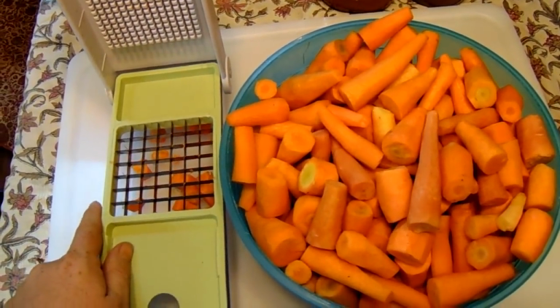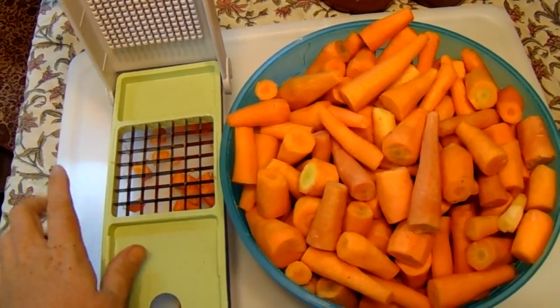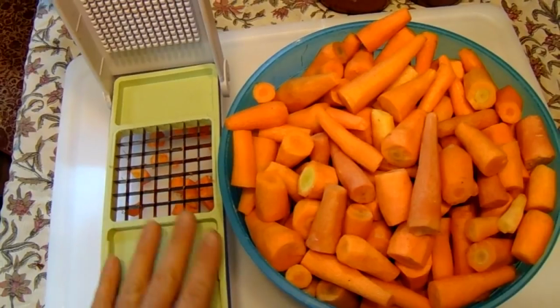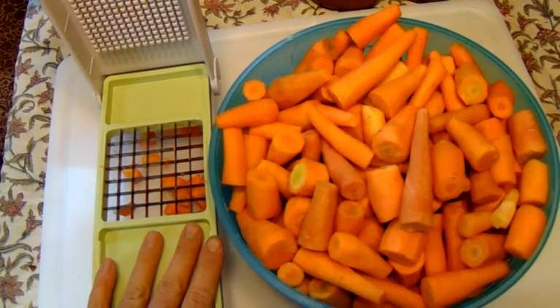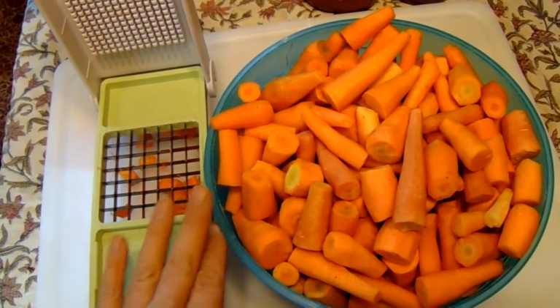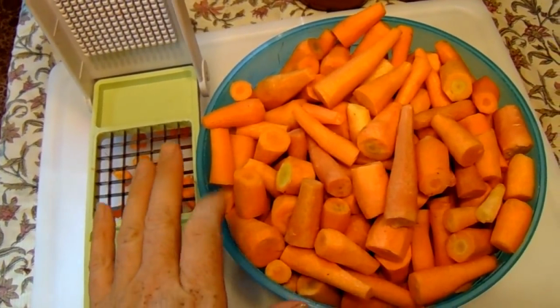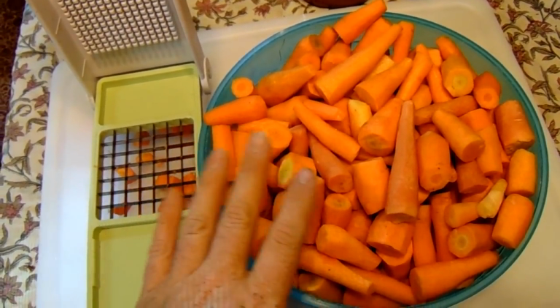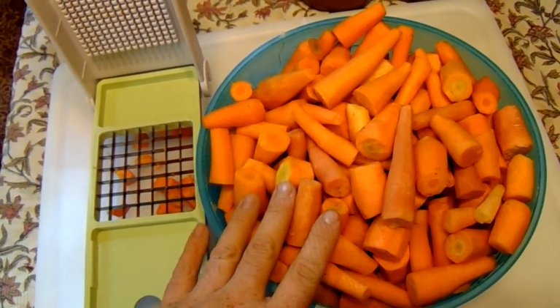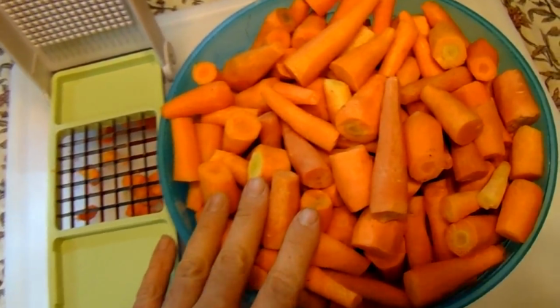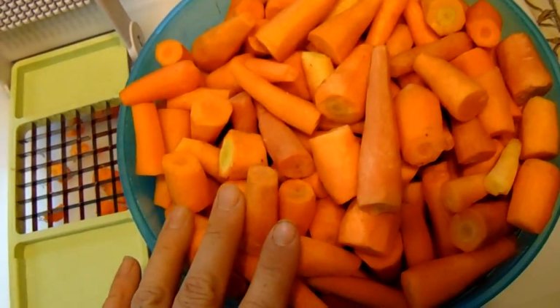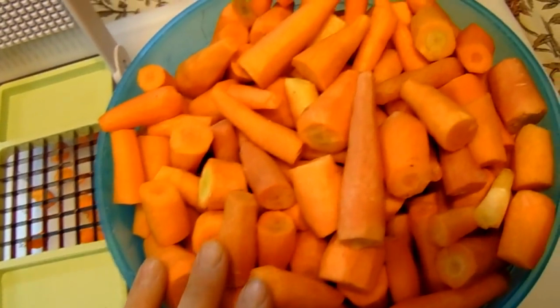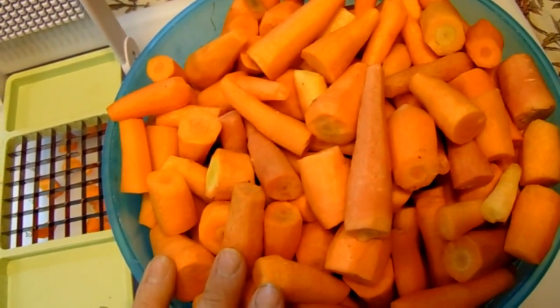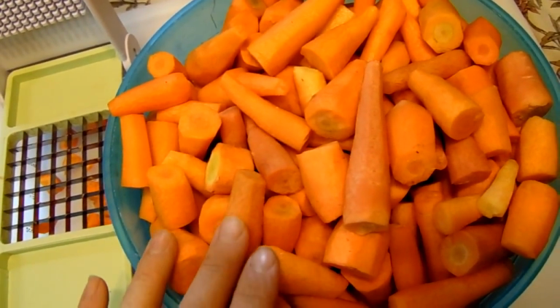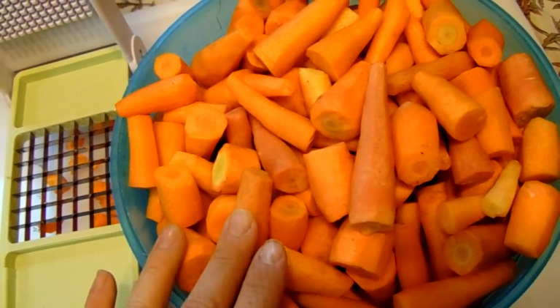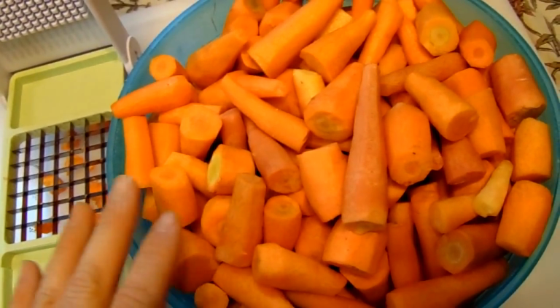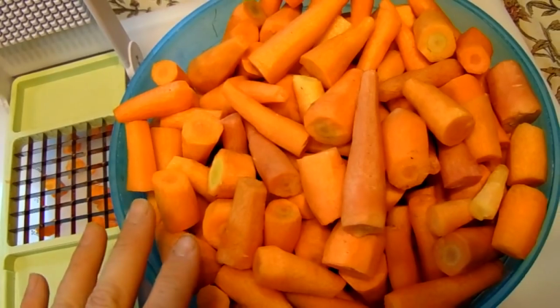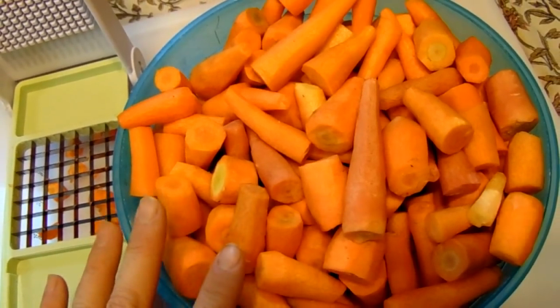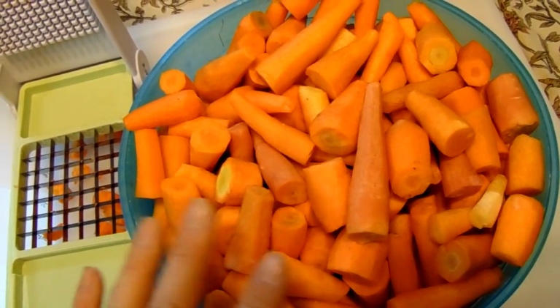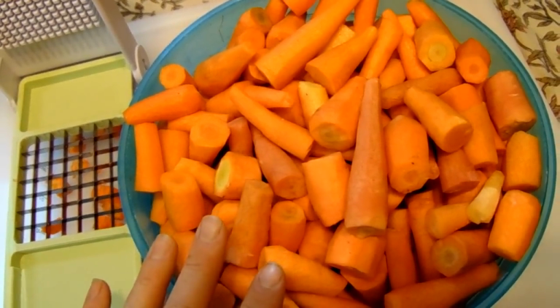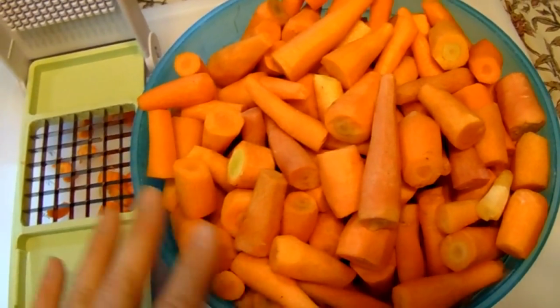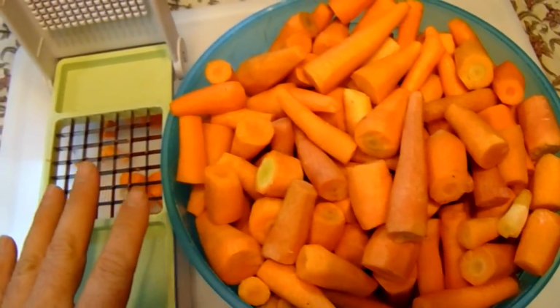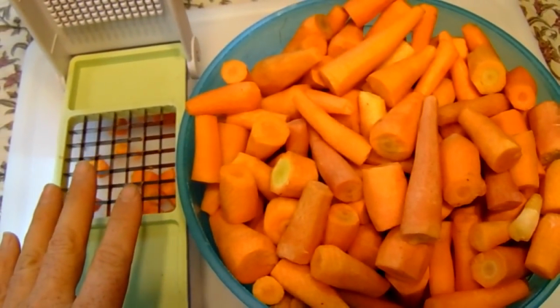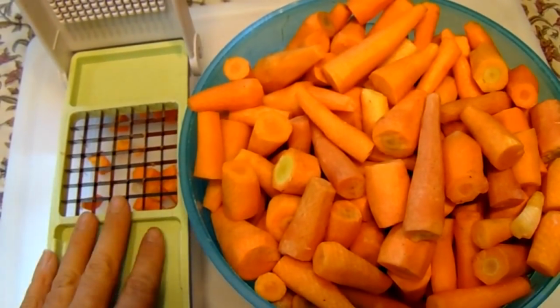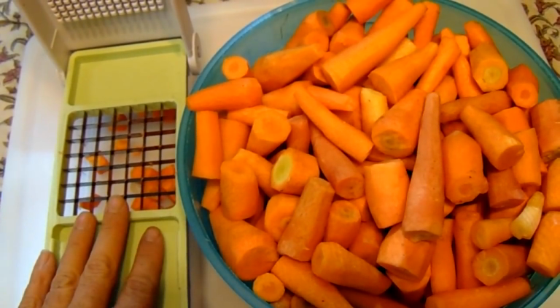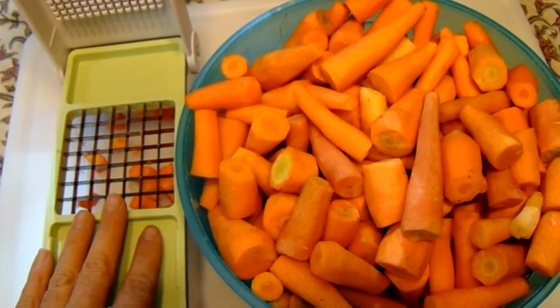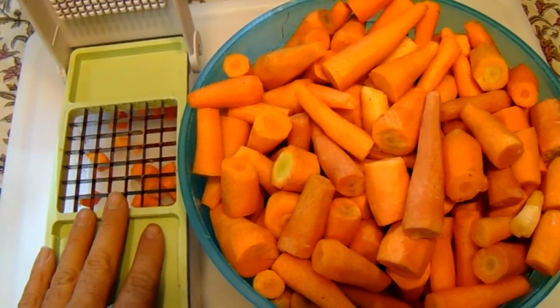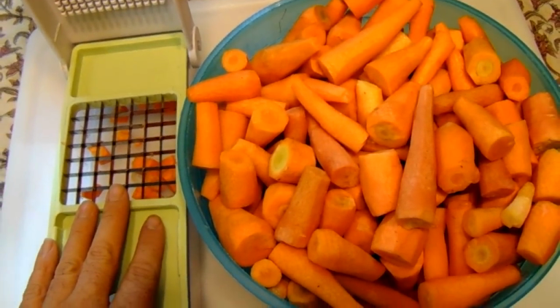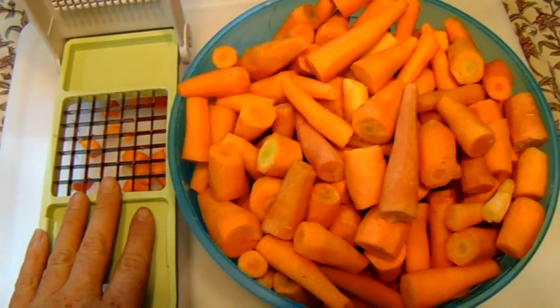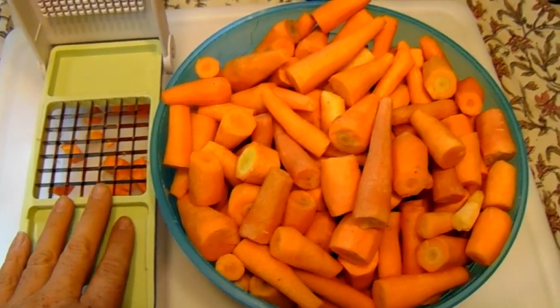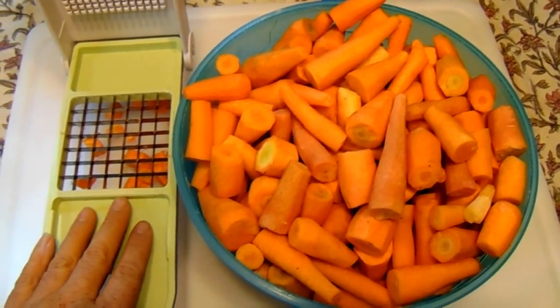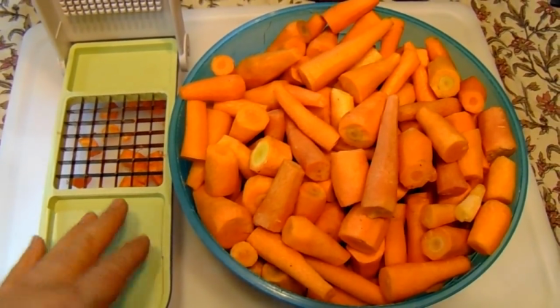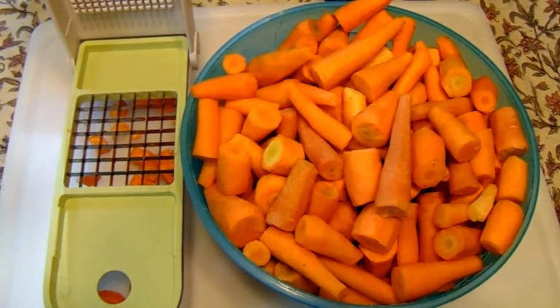That's what they look like after I get them peeled, washed, and ready to go. After running them through the chop wizard, the next step is blanching, so I'll be right back.